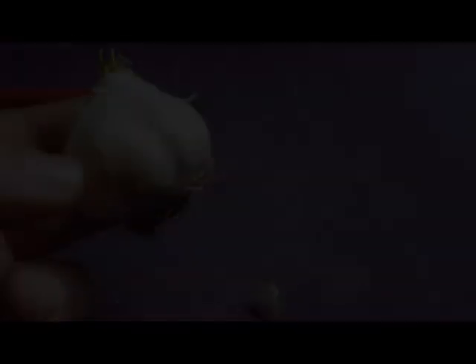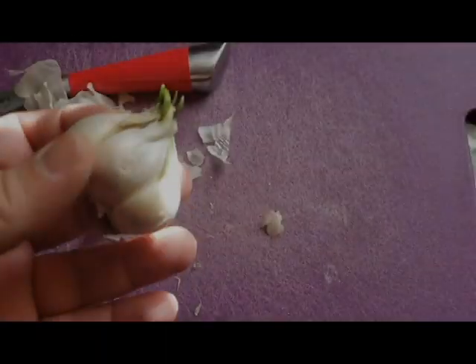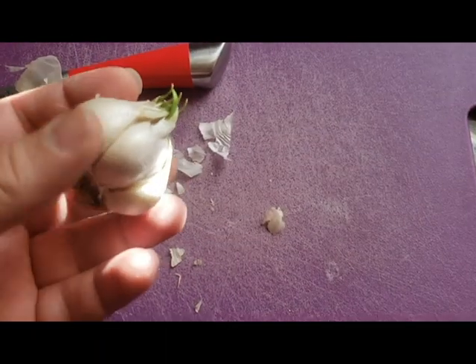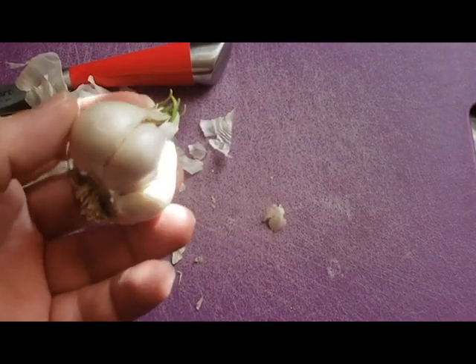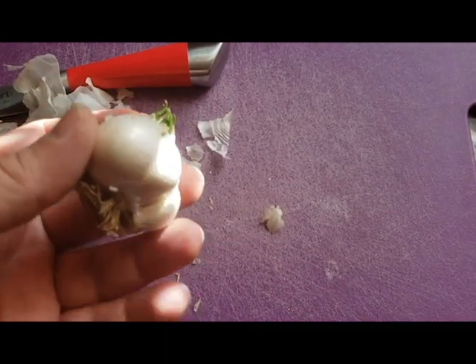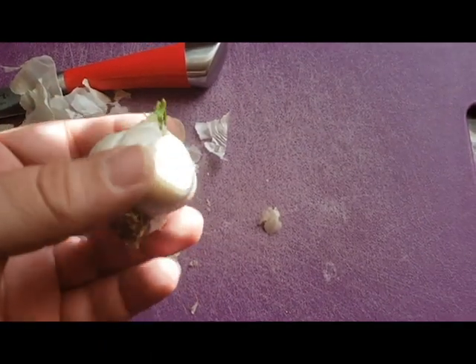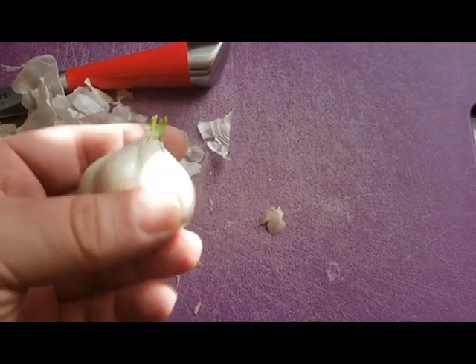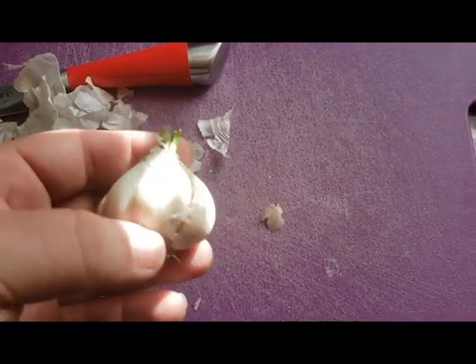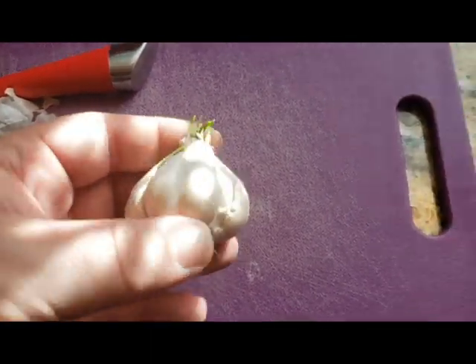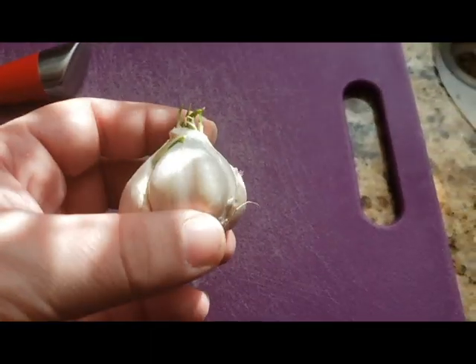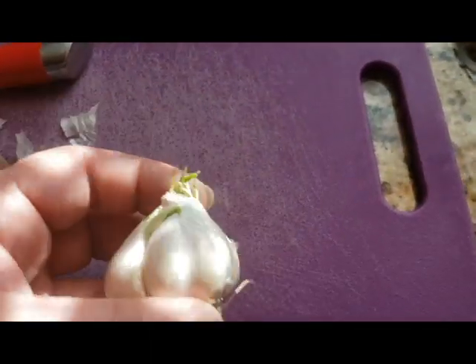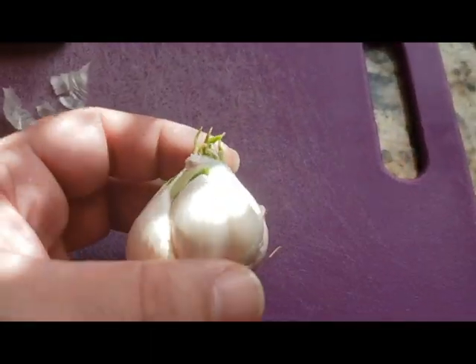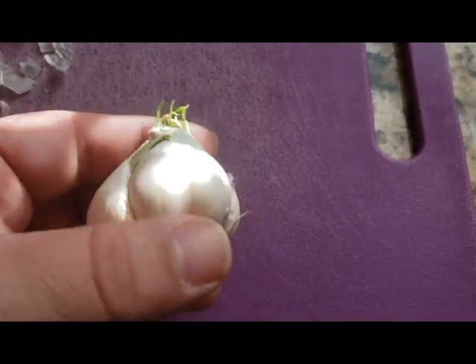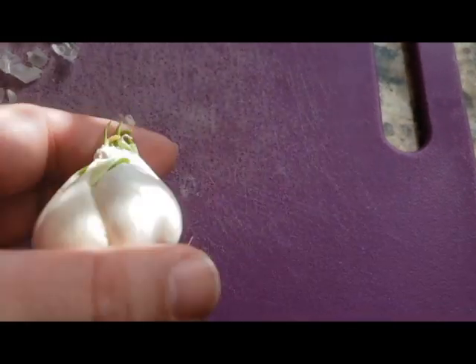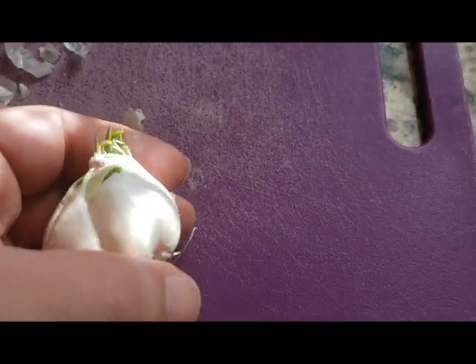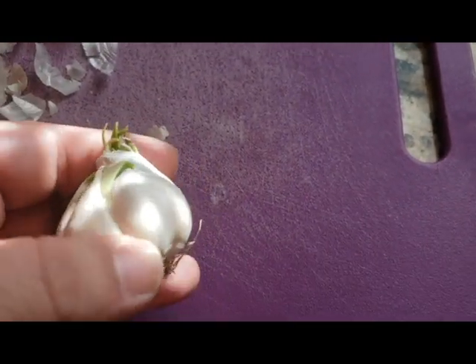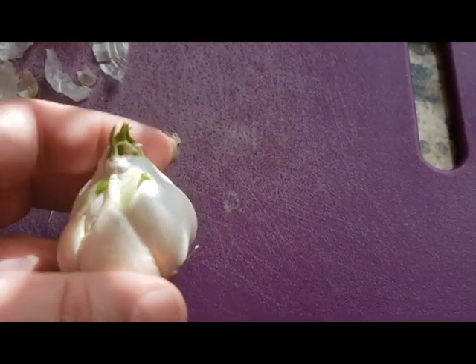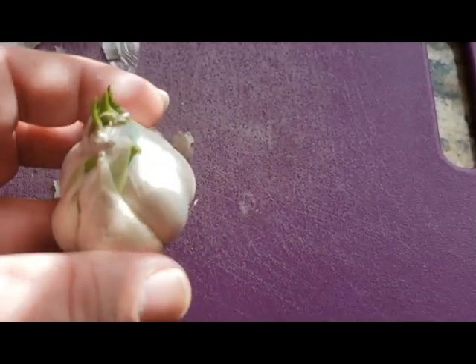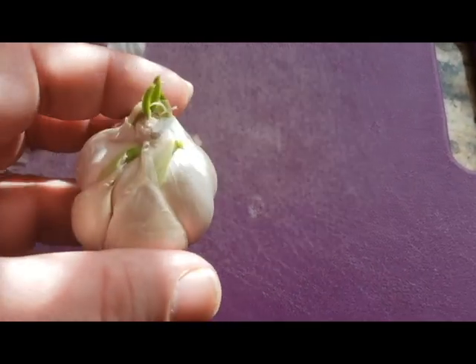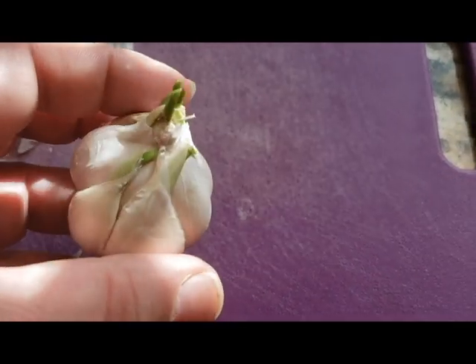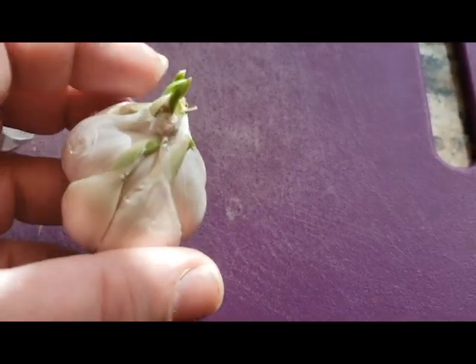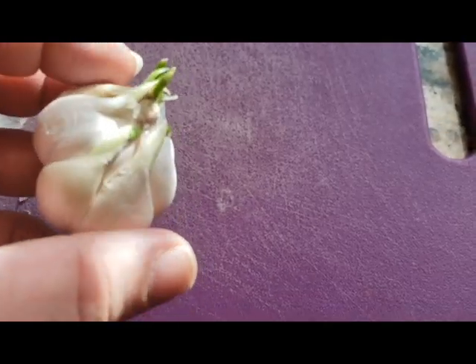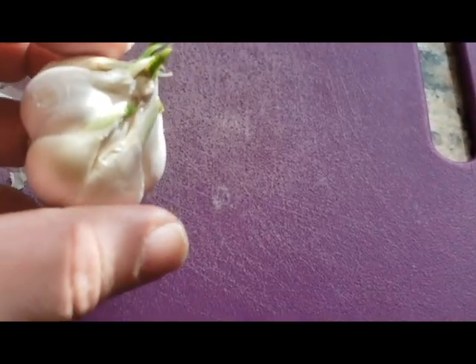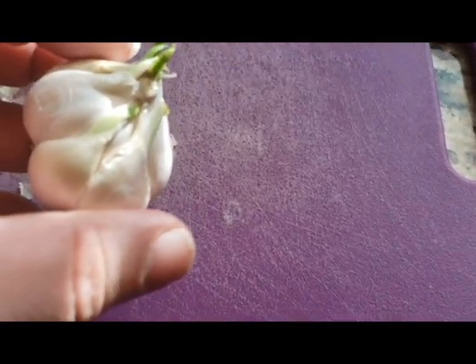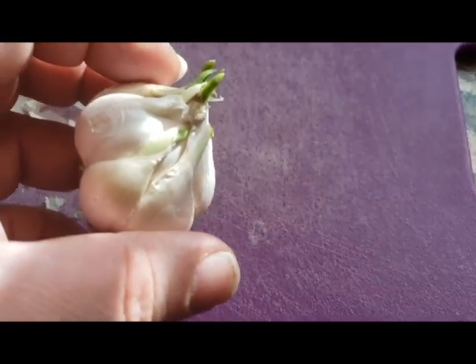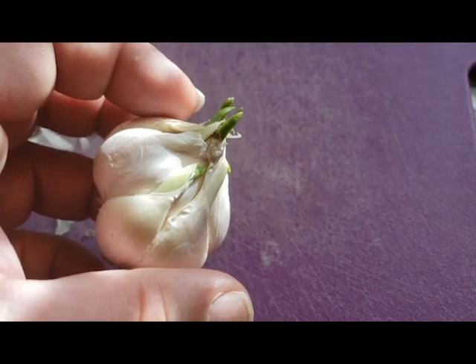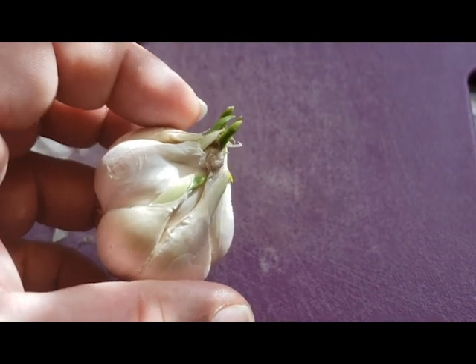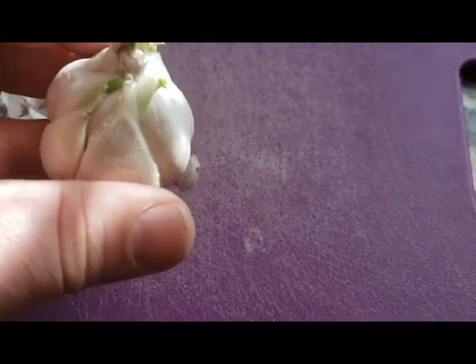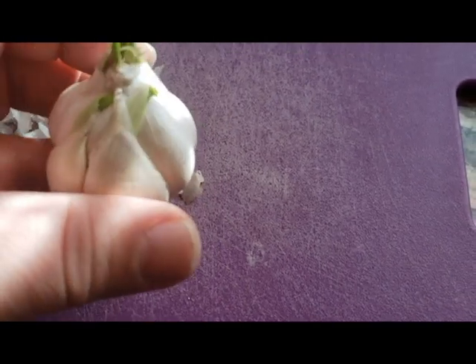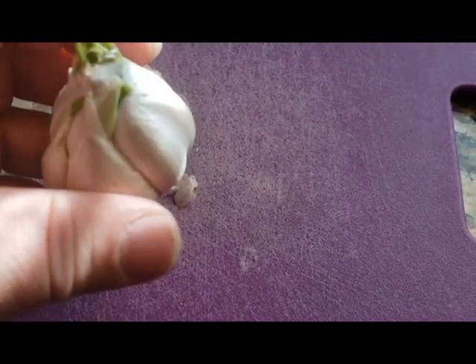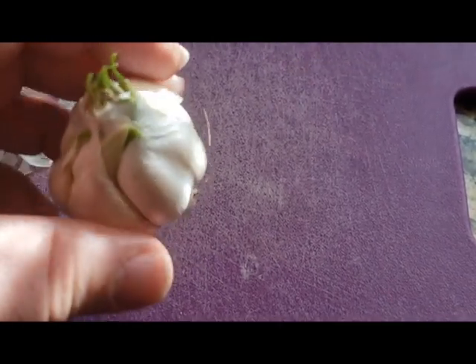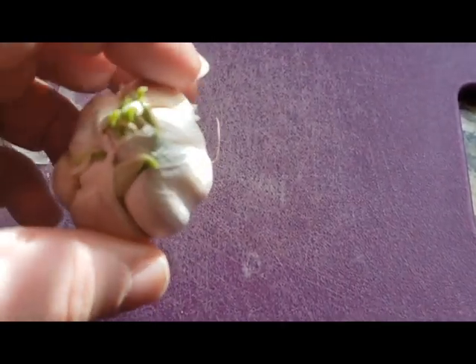All right. So I got the outer sheathing off. Let me get out of the sunlight. So you can see that we uncovered a few more green leaves sprouting out on a few of these garlic.